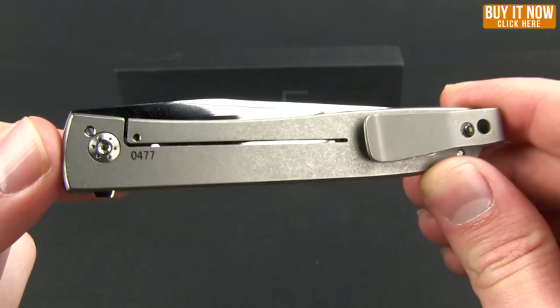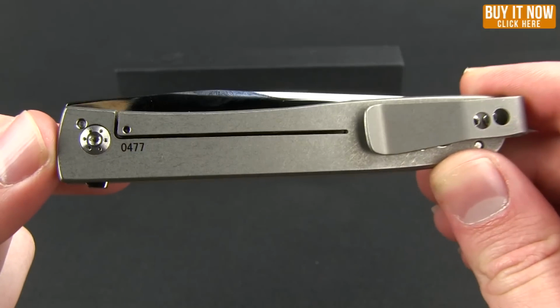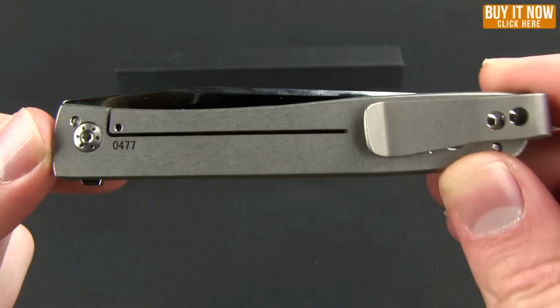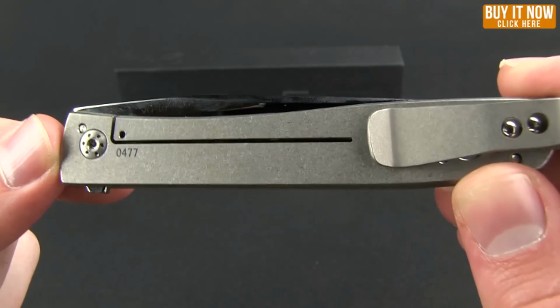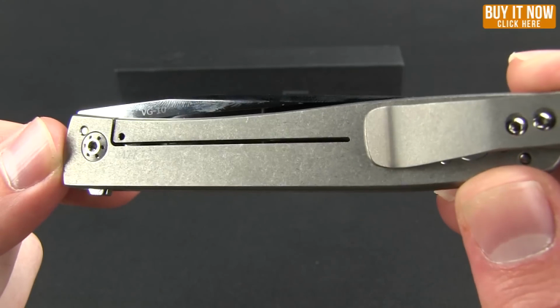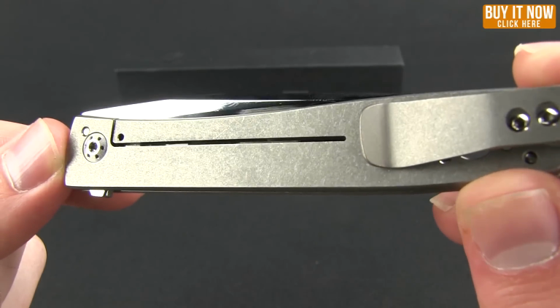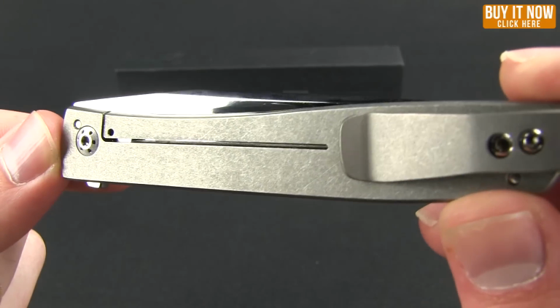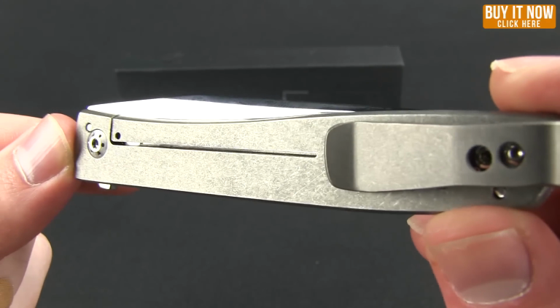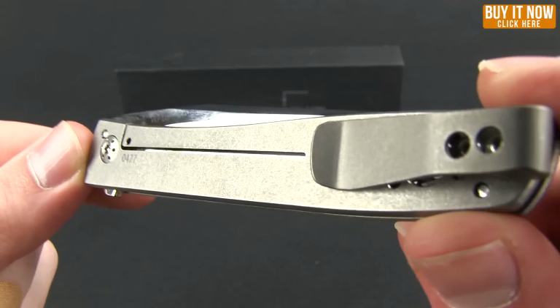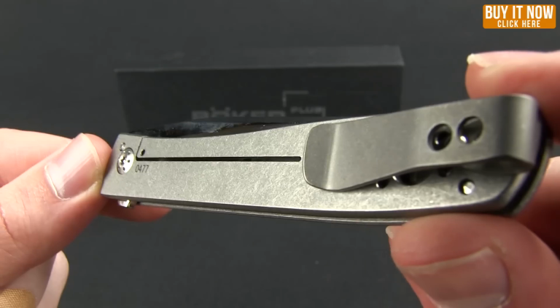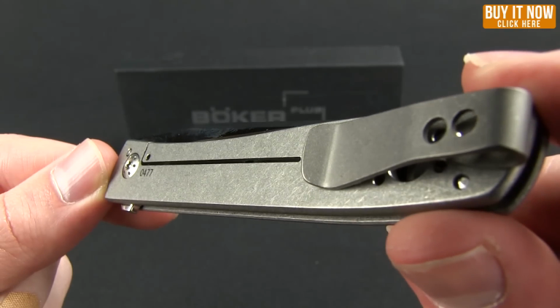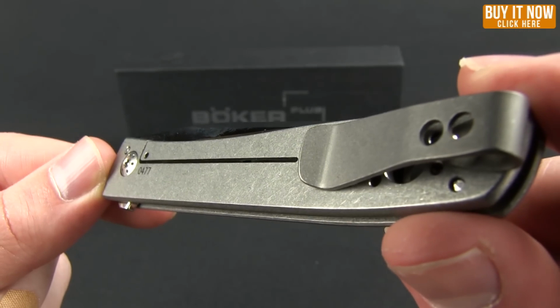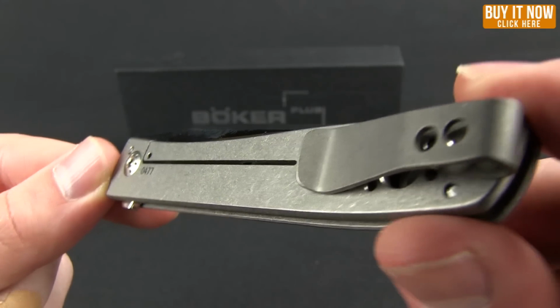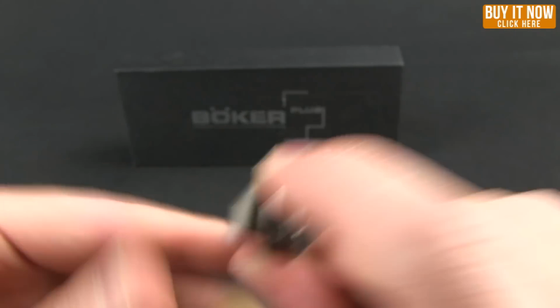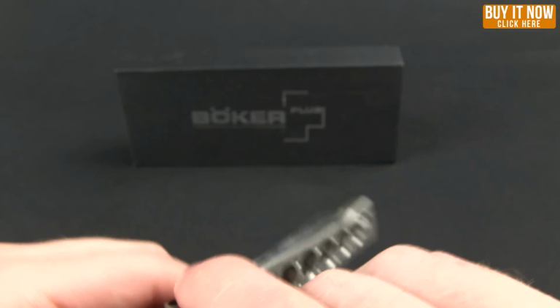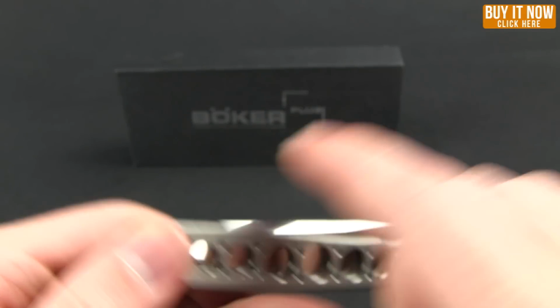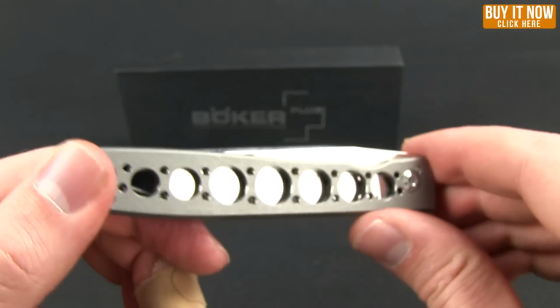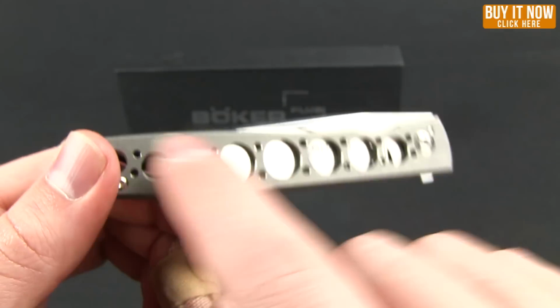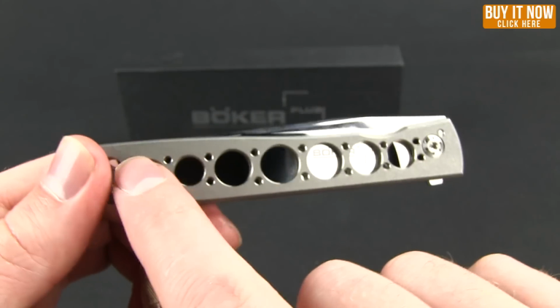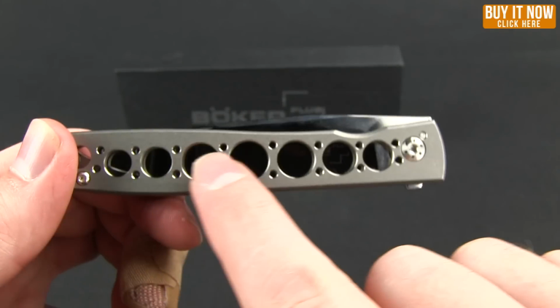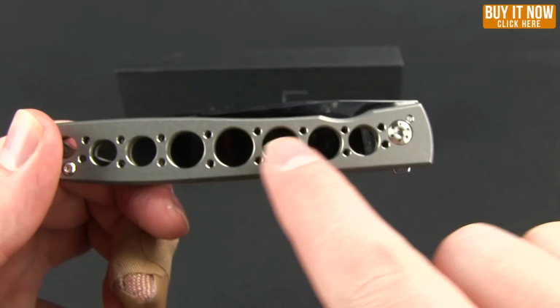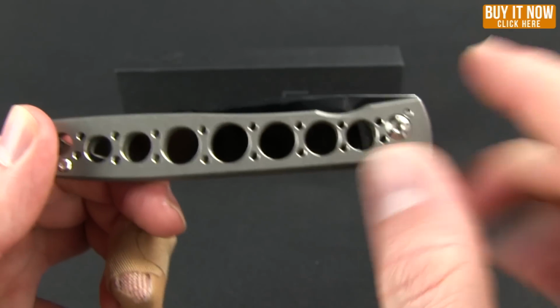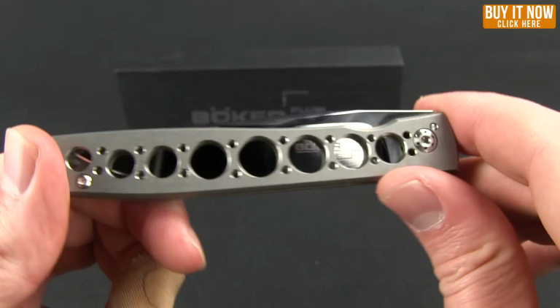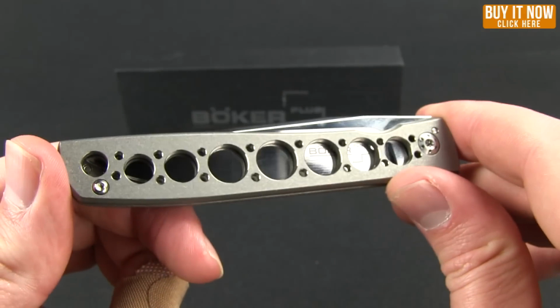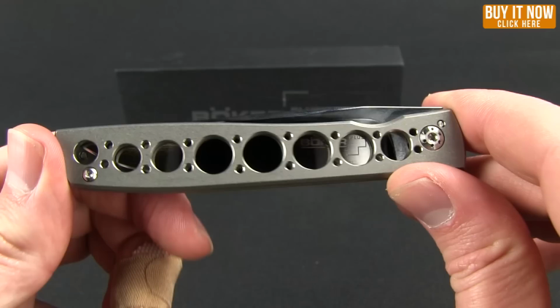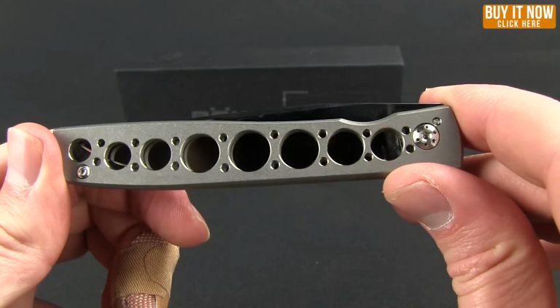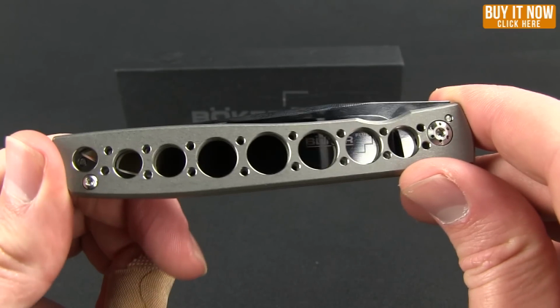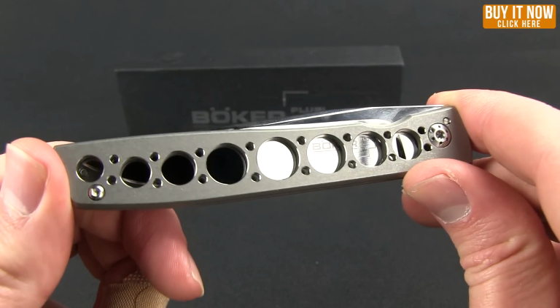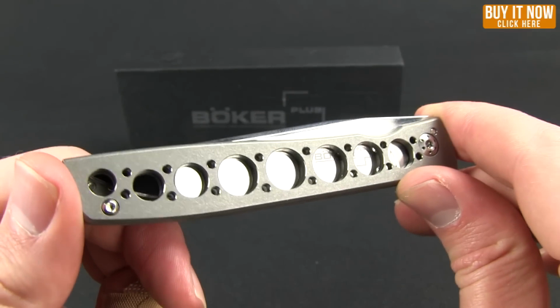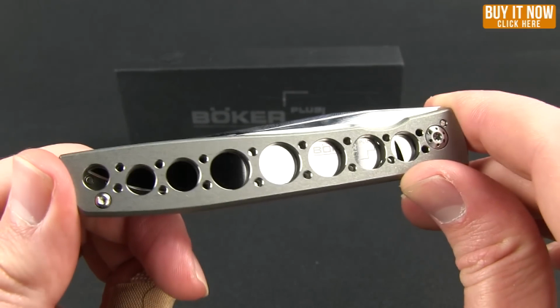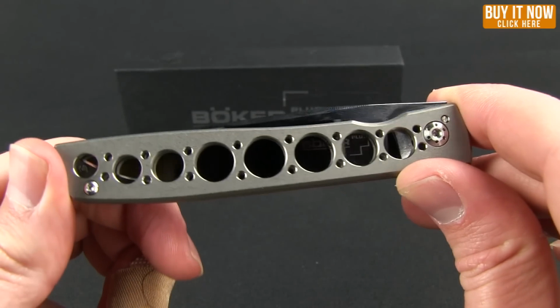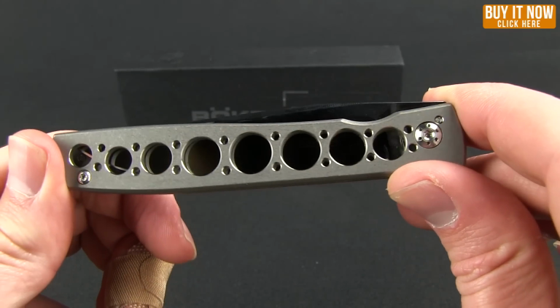You can see the stone wash finish handles, which are titanium. And the blade, as you can see through these kind of cool design holes, has that high gloss mirror finish.